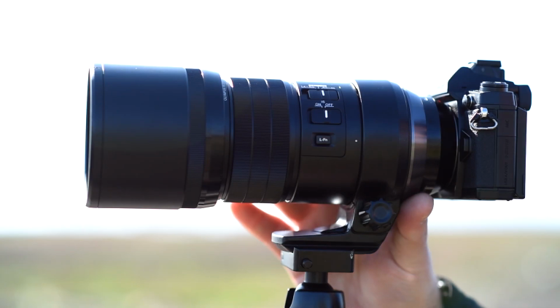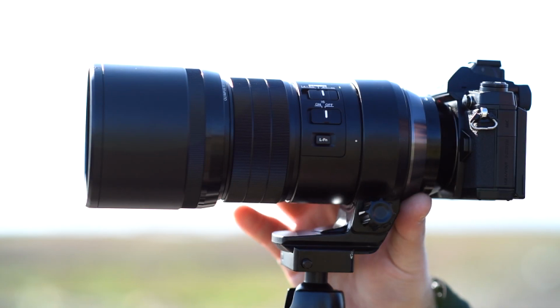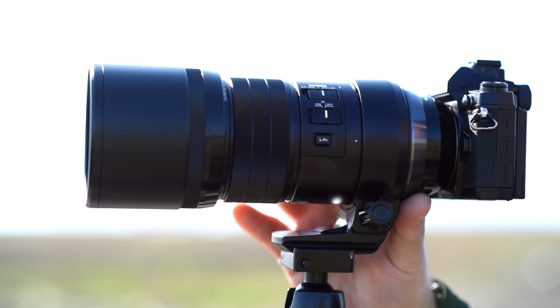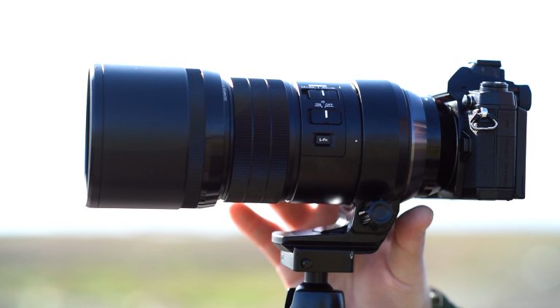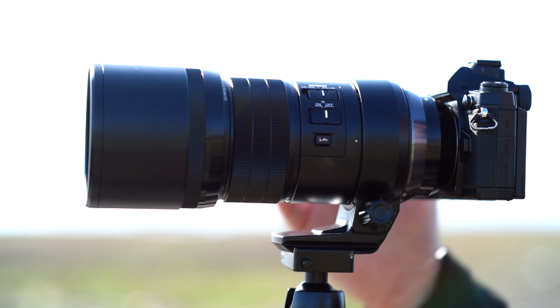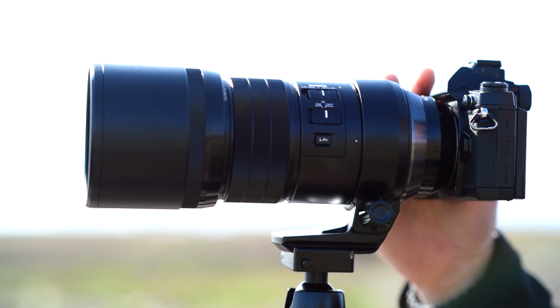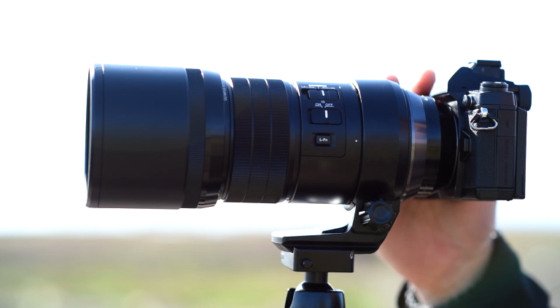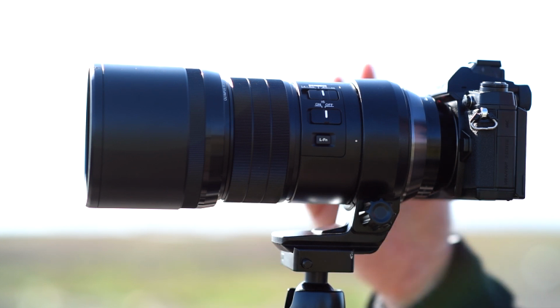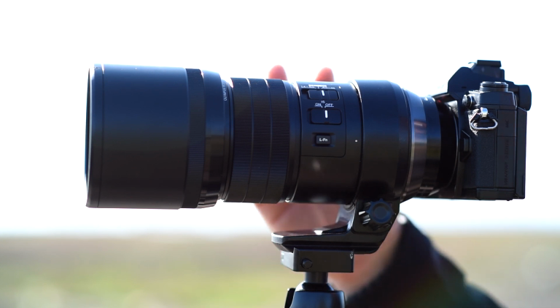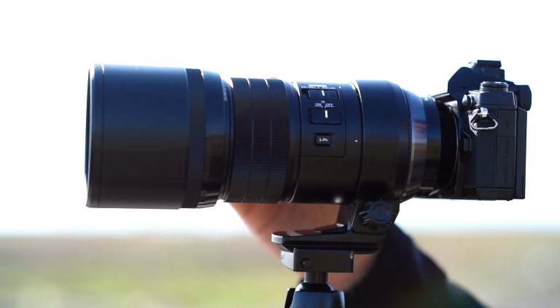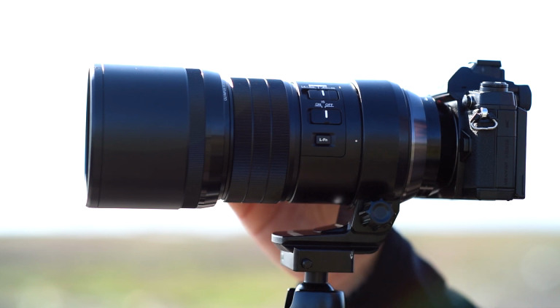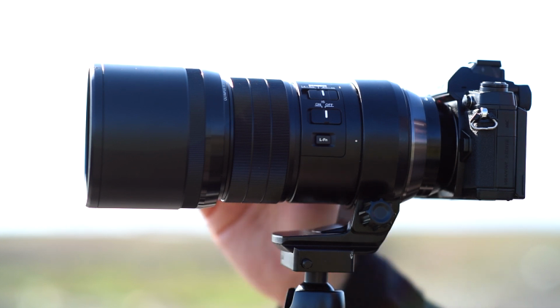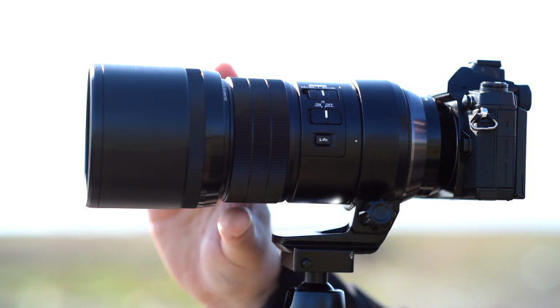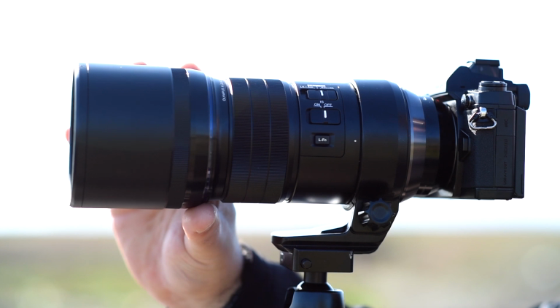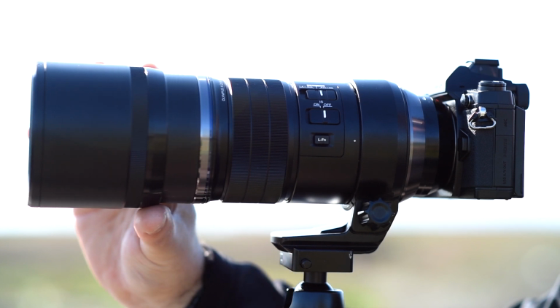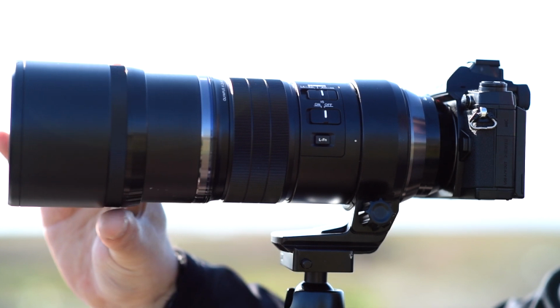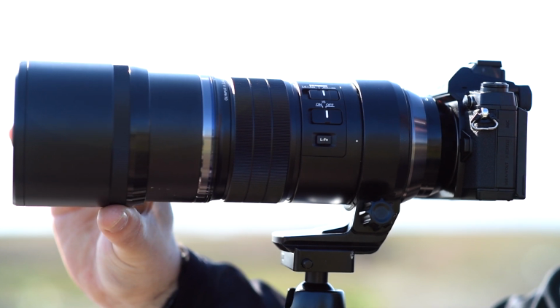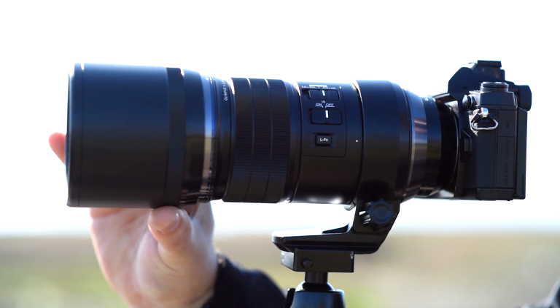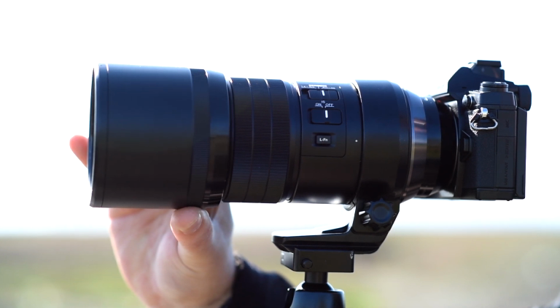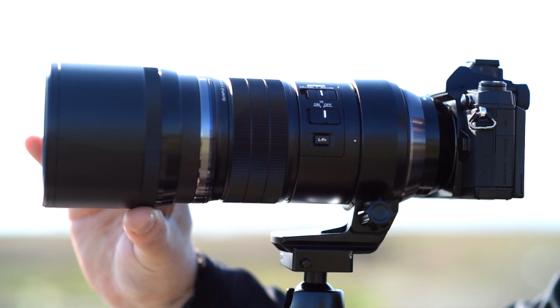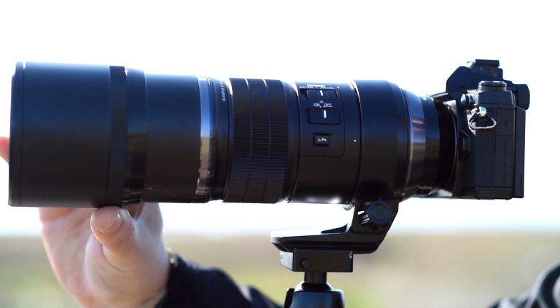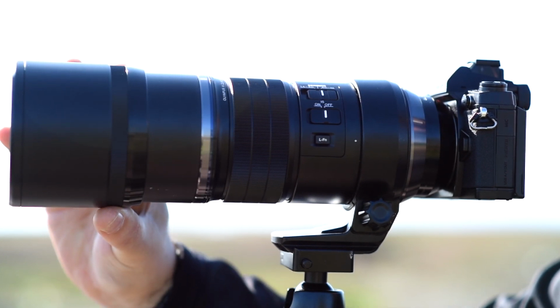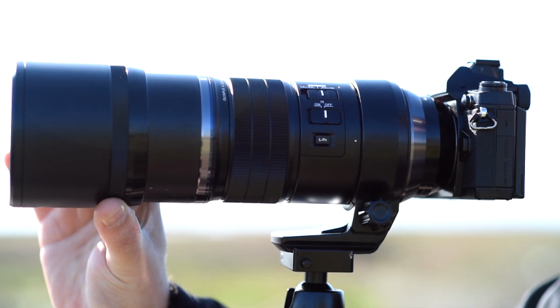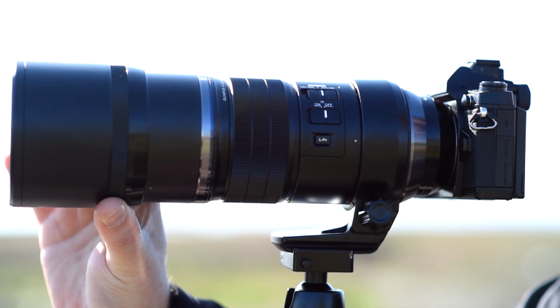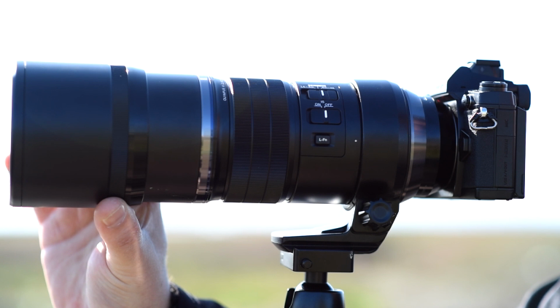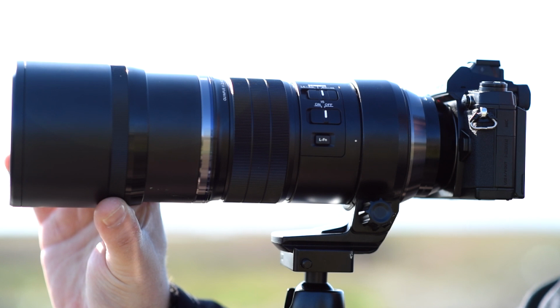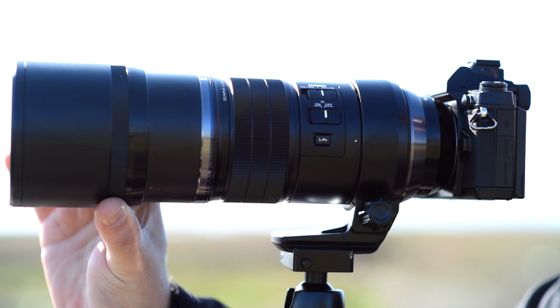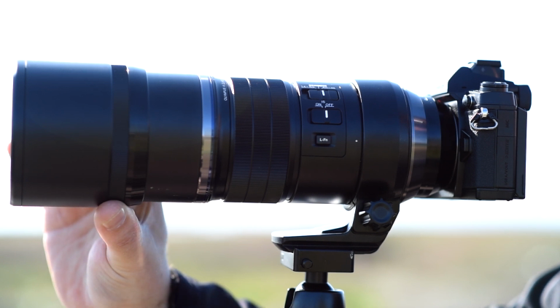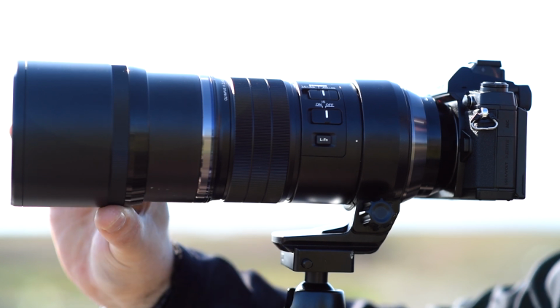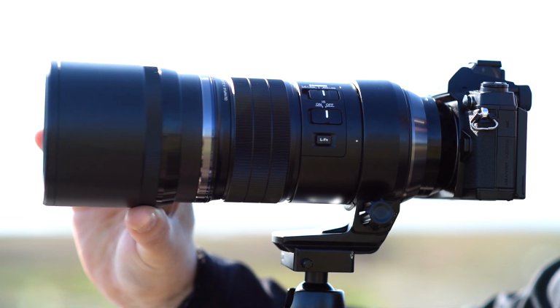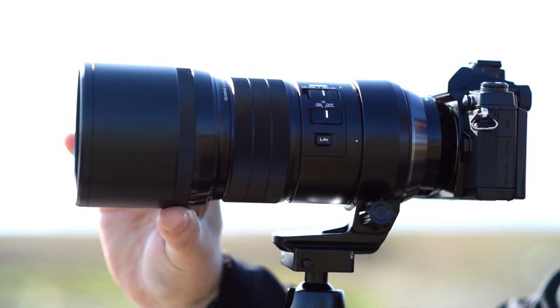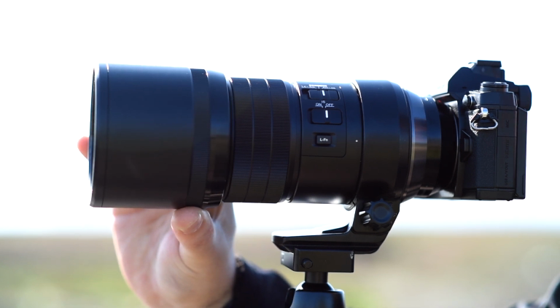This is an amazing lens. Obviously it has great optics, but there are some very cool built-in features. At the front we have the sliding lens hood — it's built right in. You just tighten it when you need to use it, then loosen it and slide it back when you put it away.